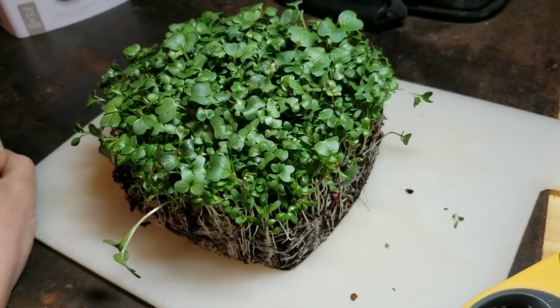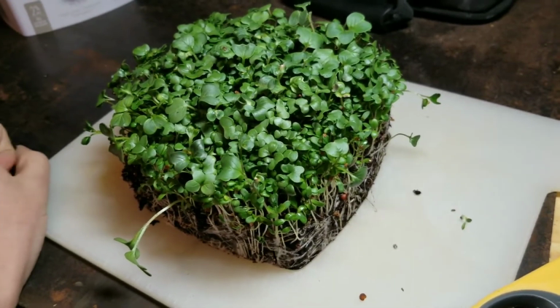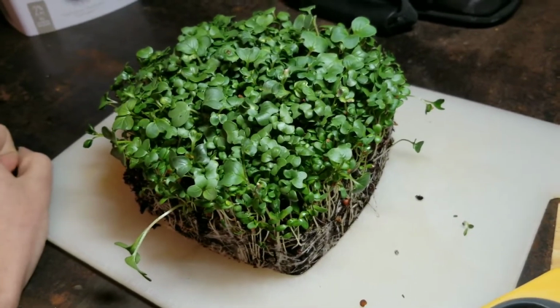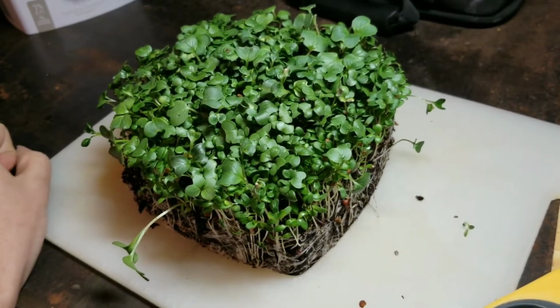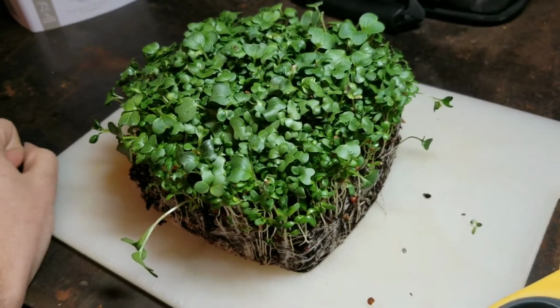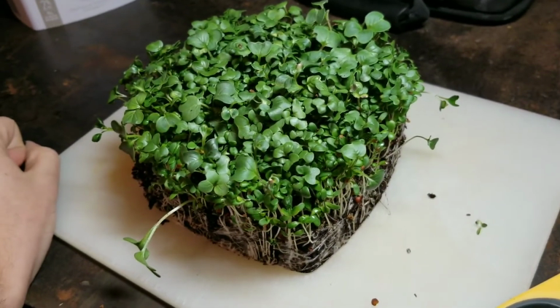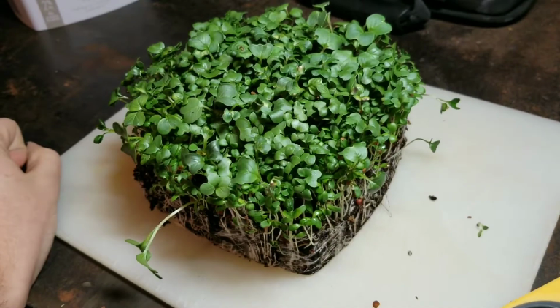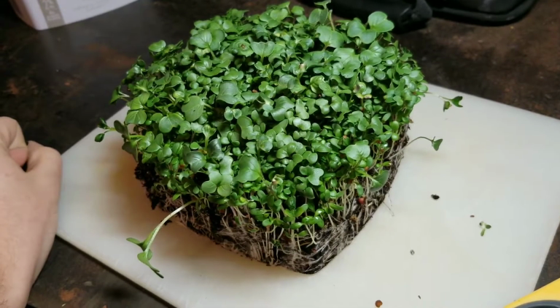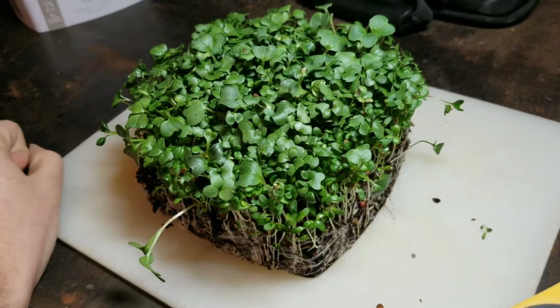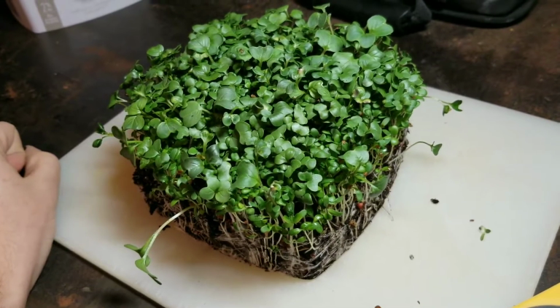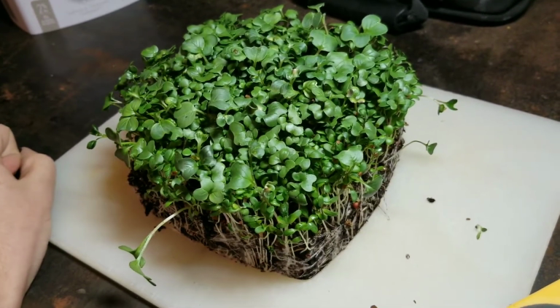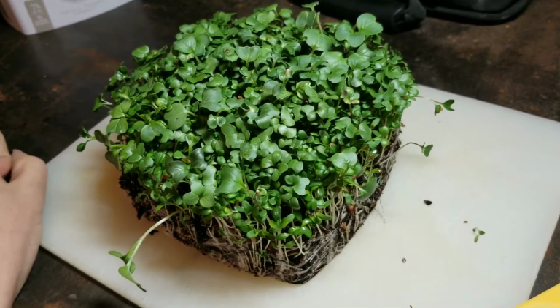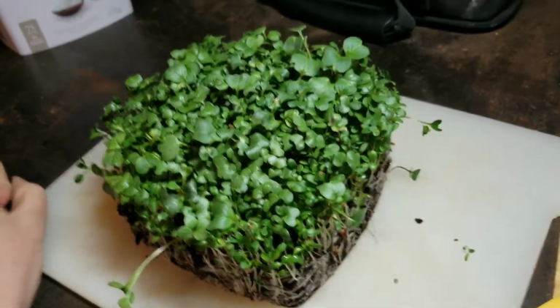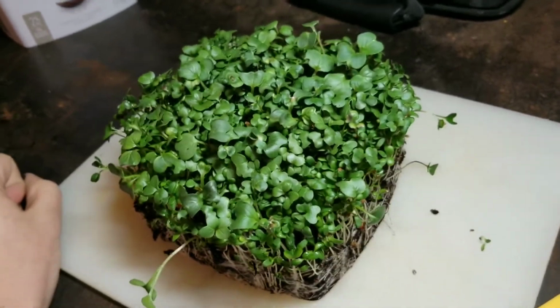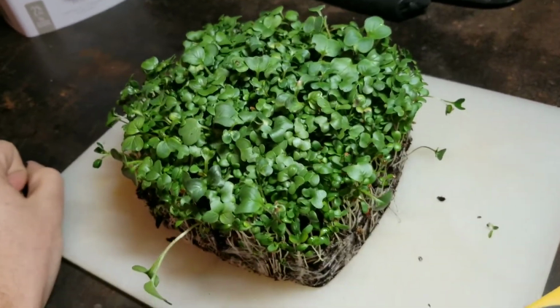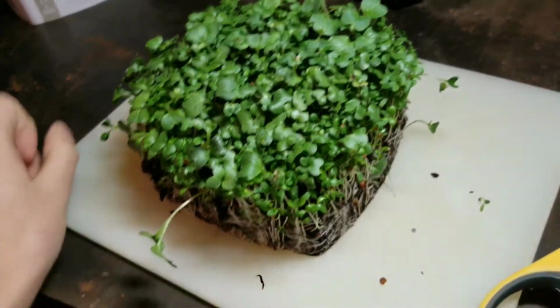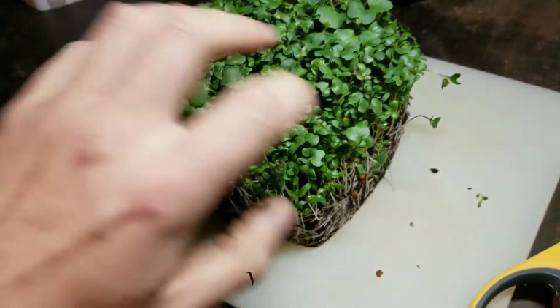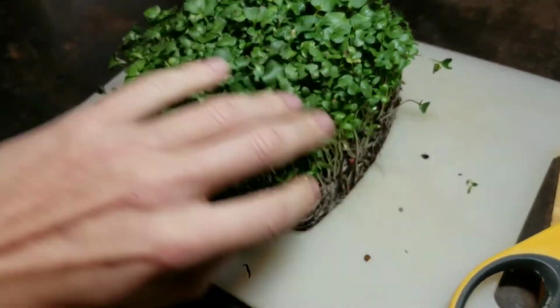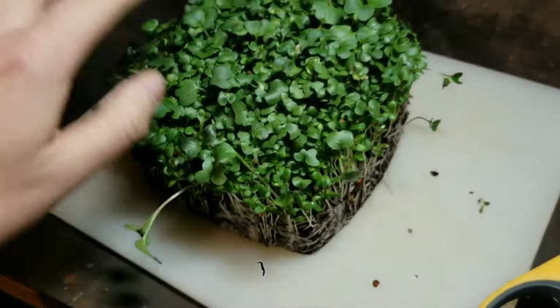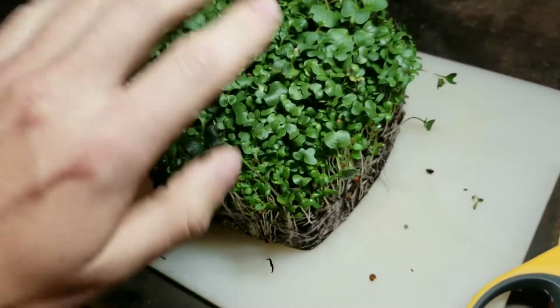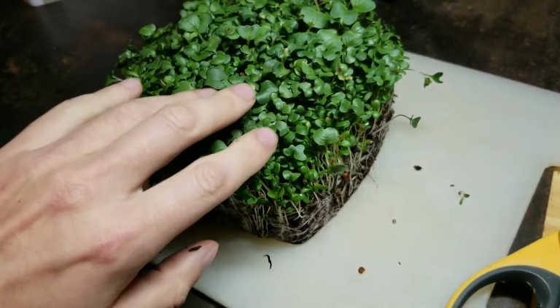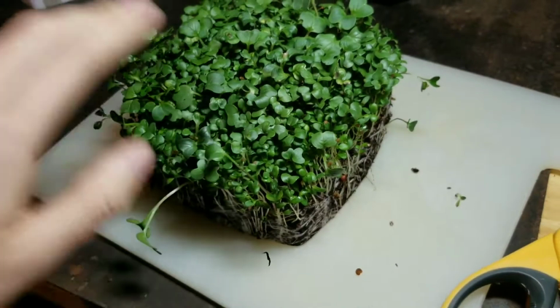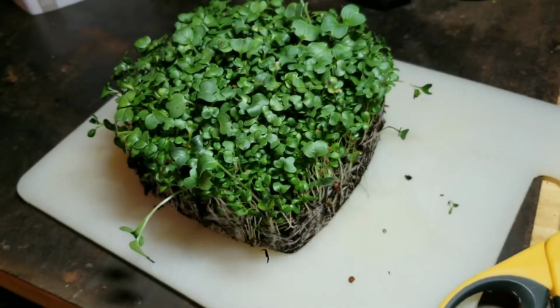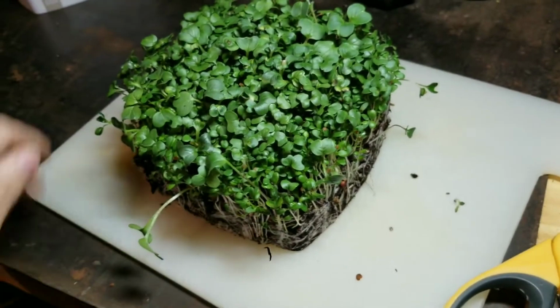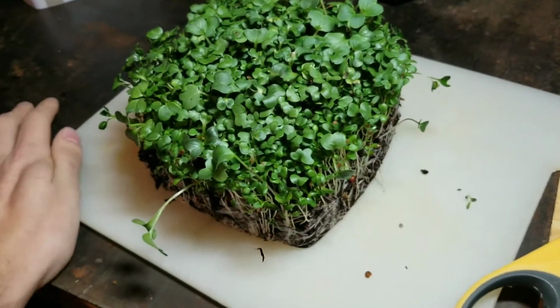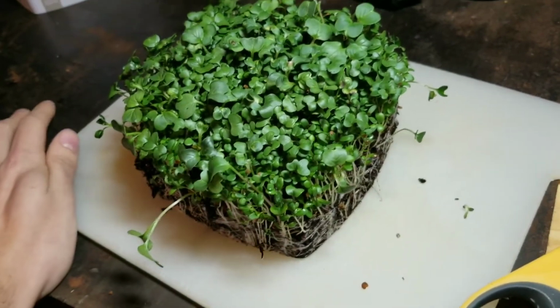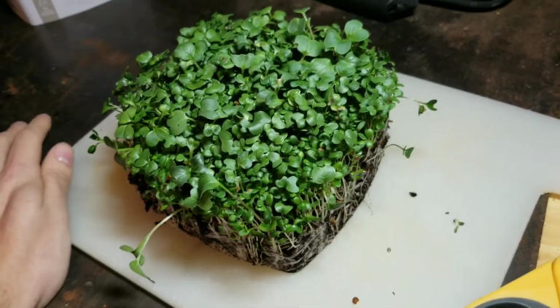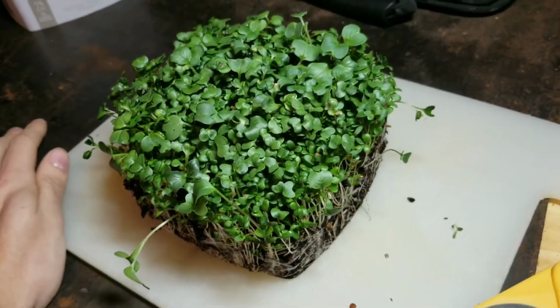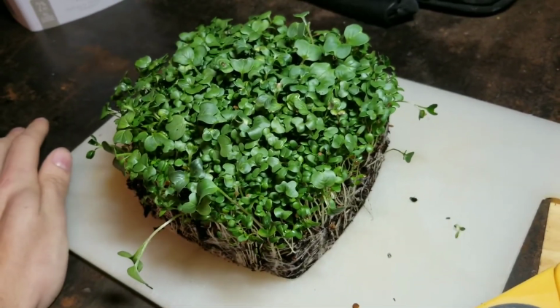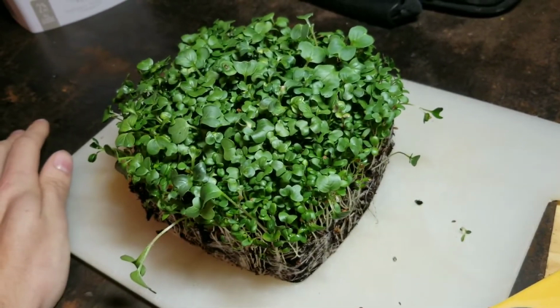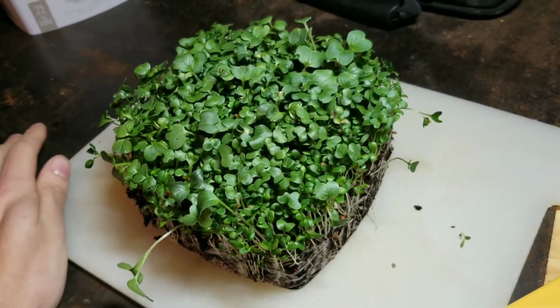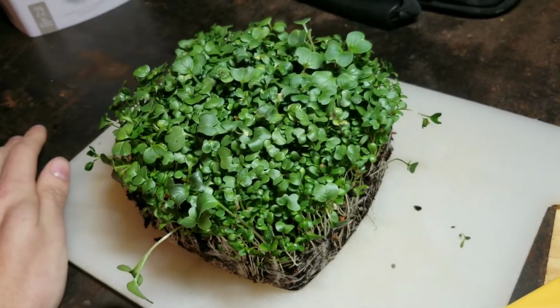Cut them as close as you can to the soil line — that's just to make sure you get the most efficient use of them. You're not leaving wasted material in there. I'm gonna do some cutting here and I'll come back once I have that done and show you what else I do.